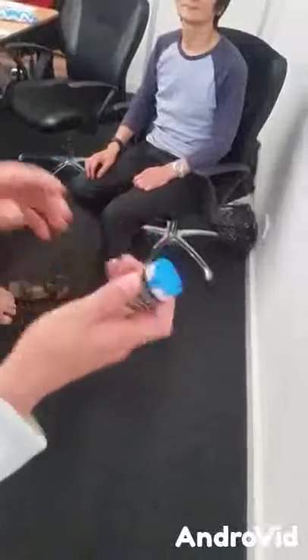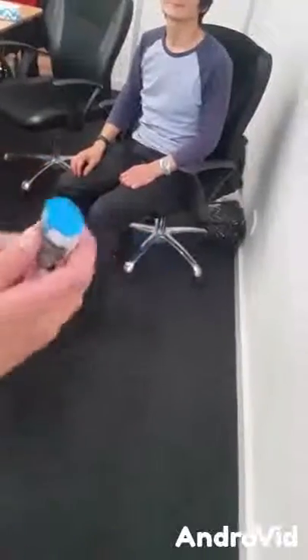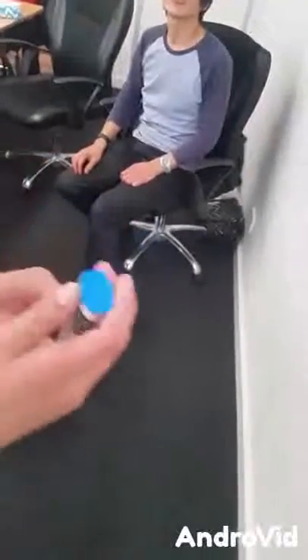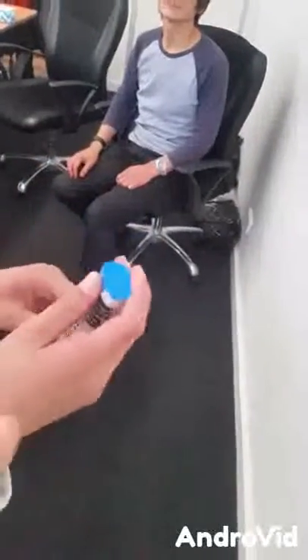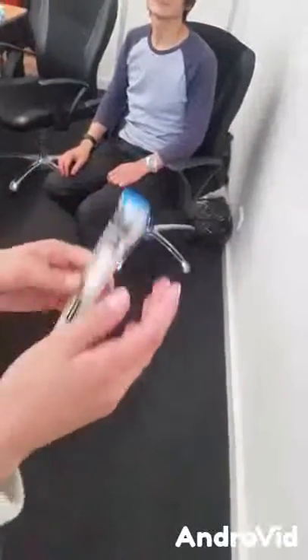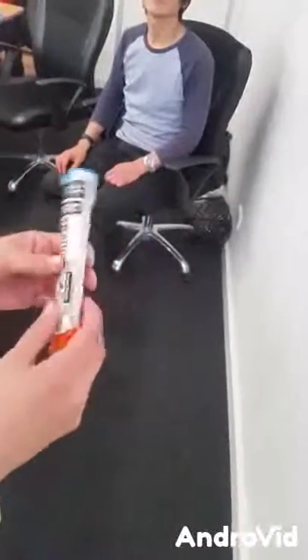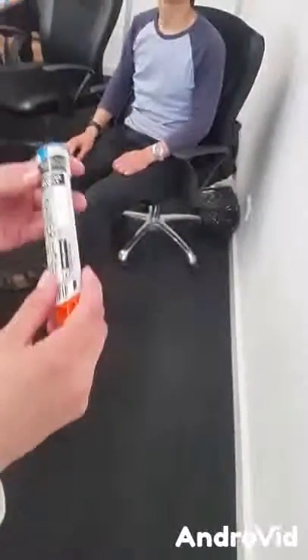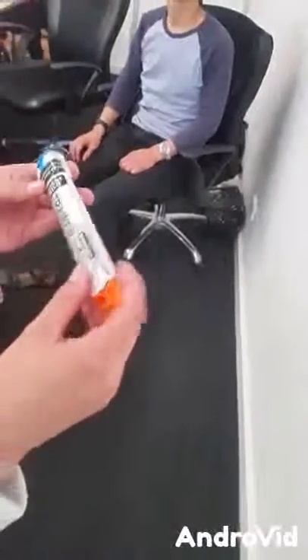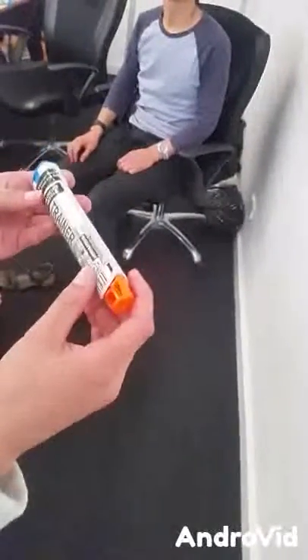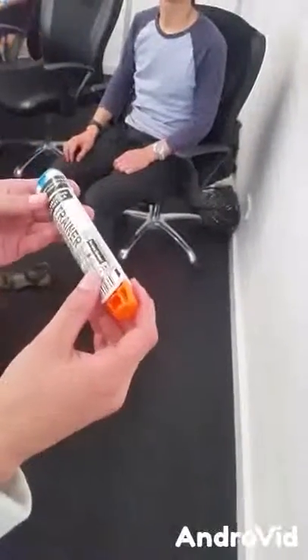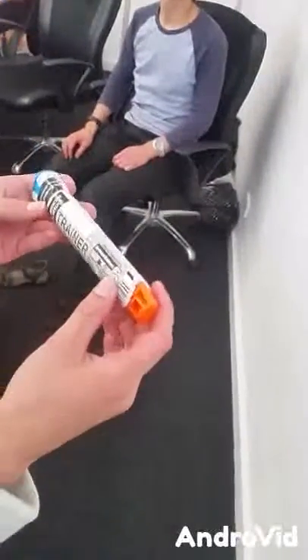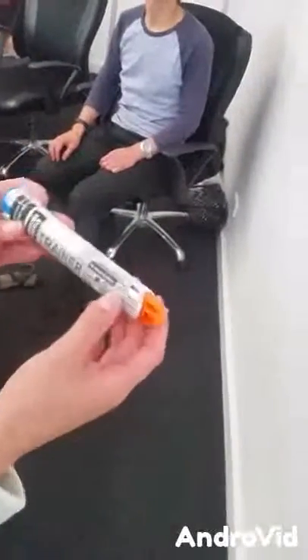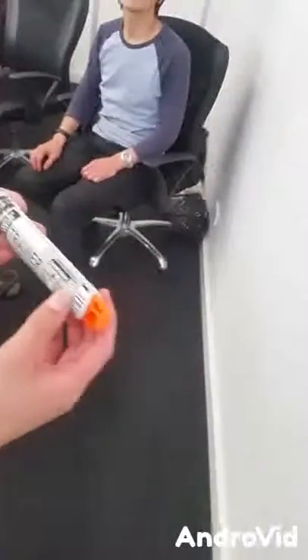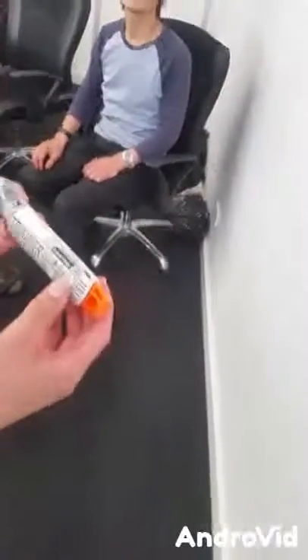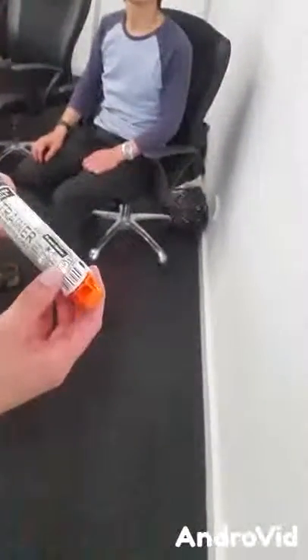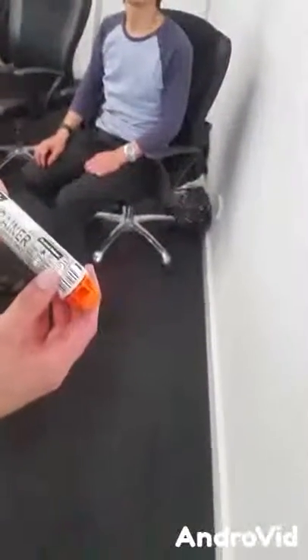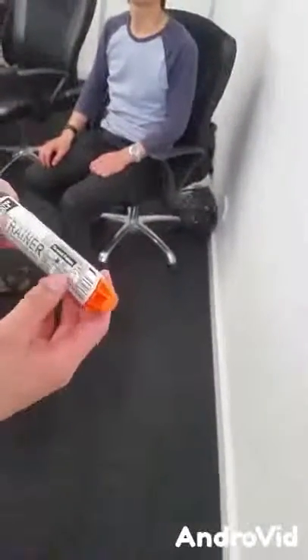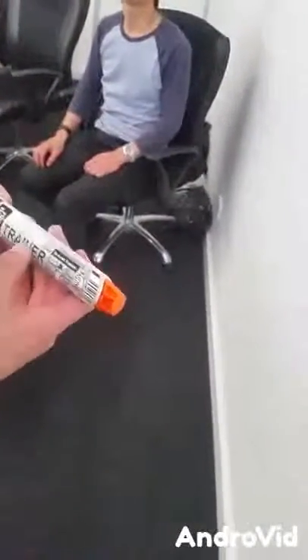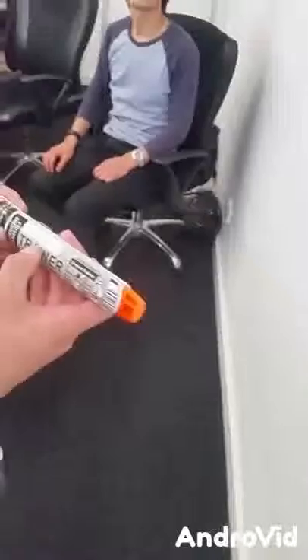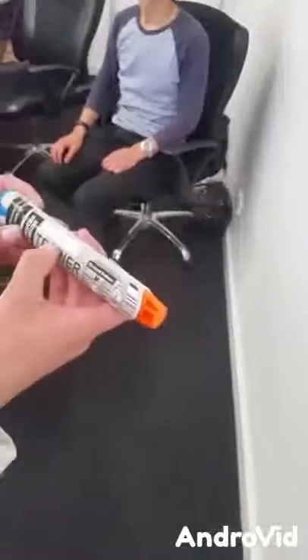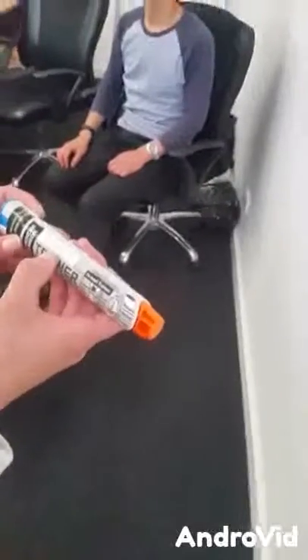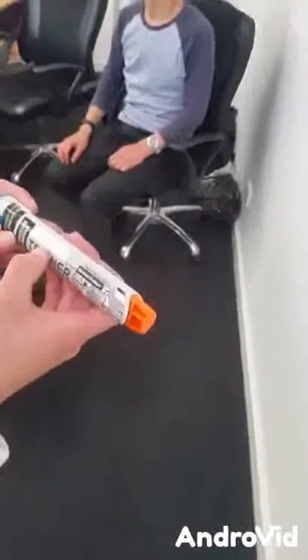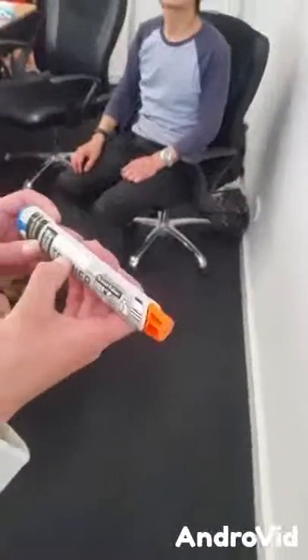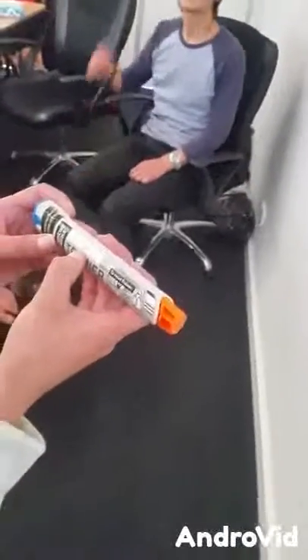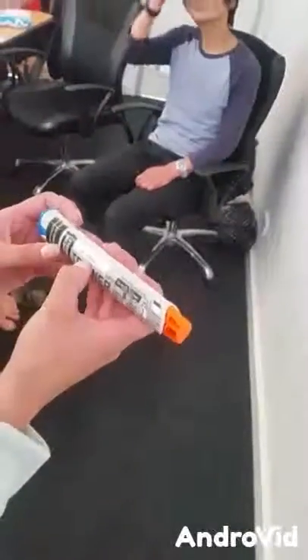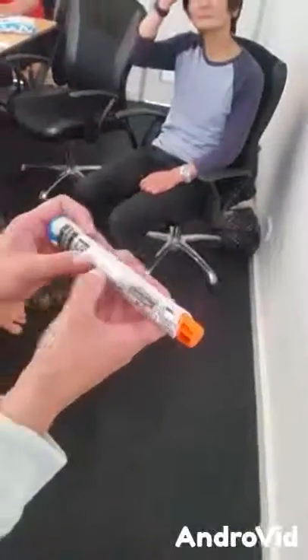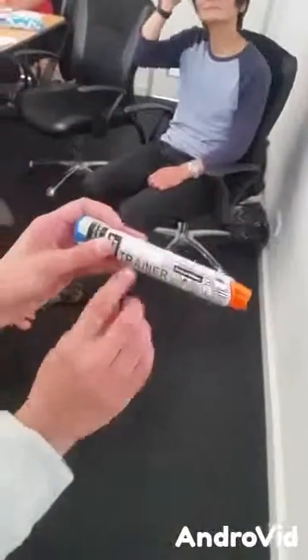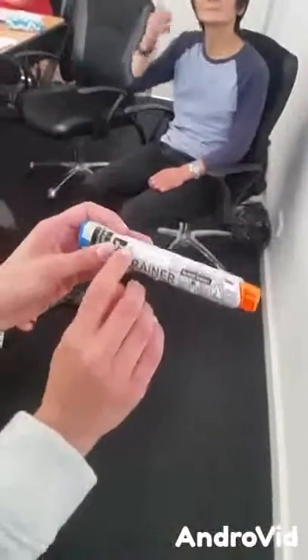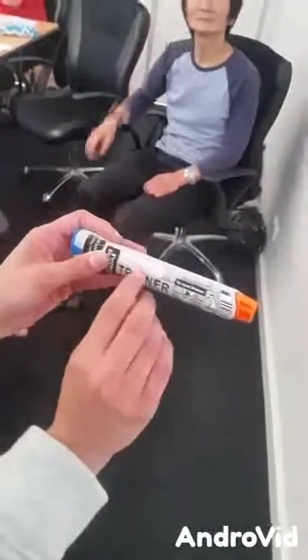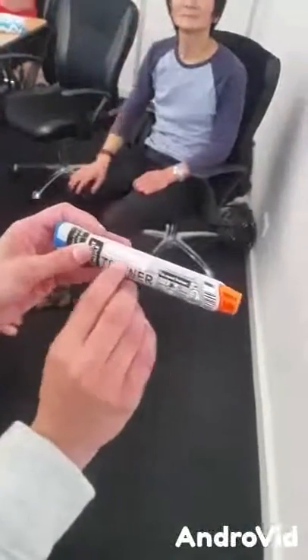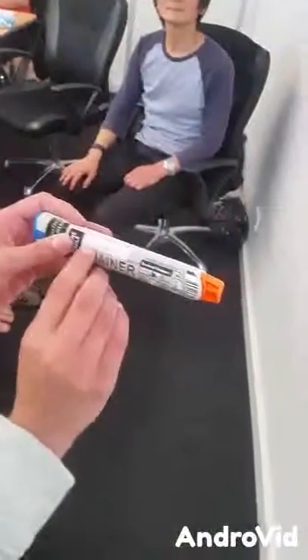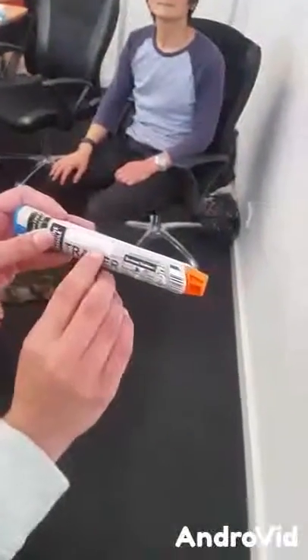Check the expiry date, which is up there — that's where it's going to be.